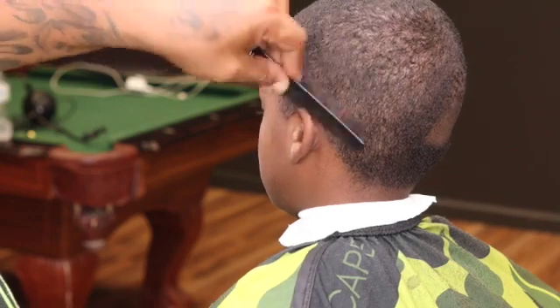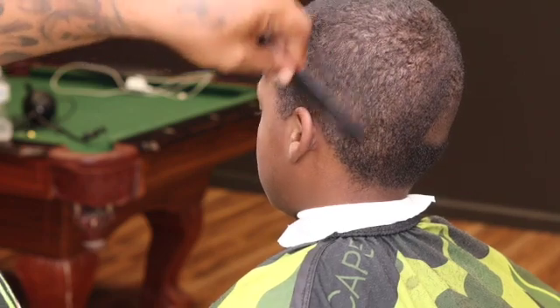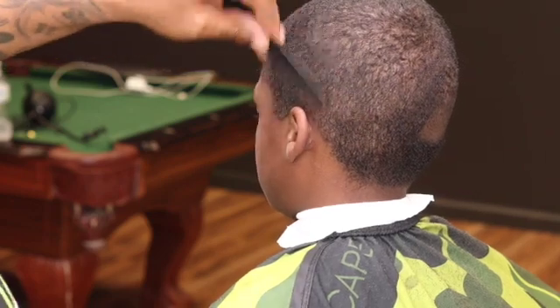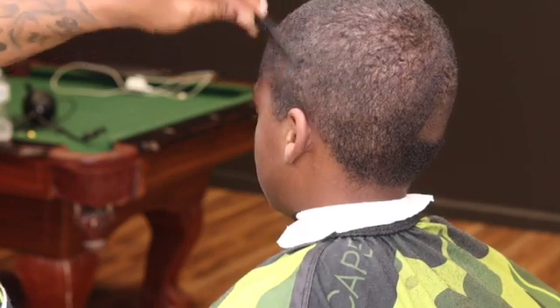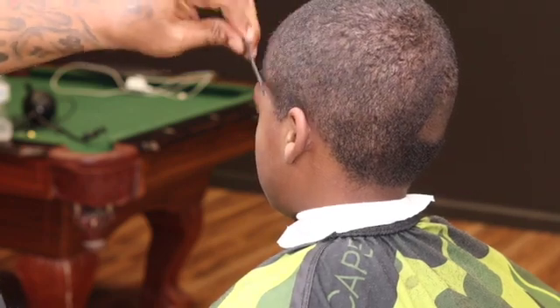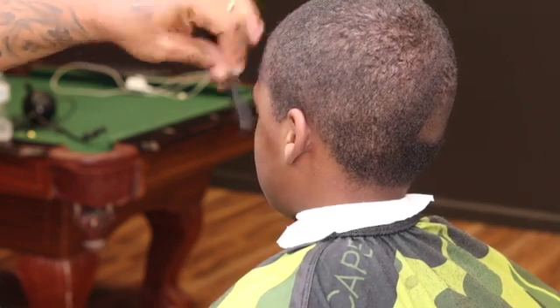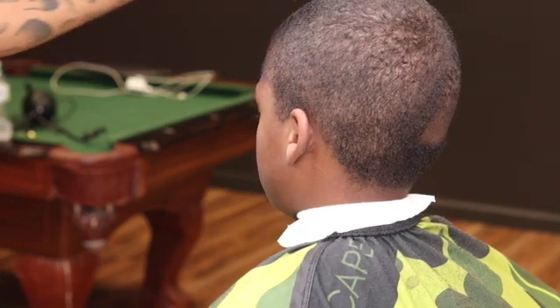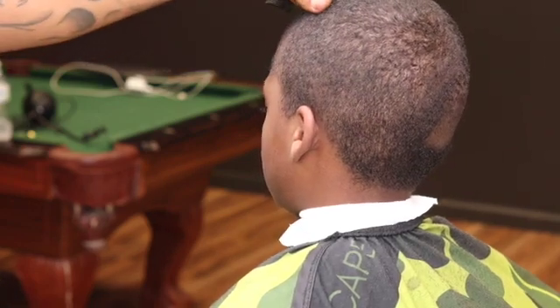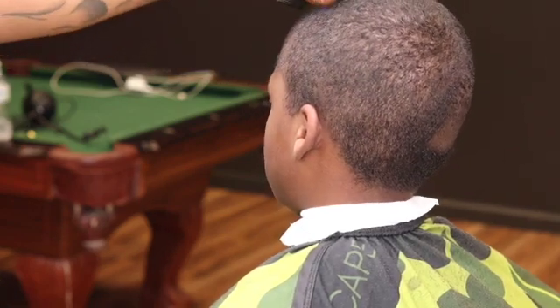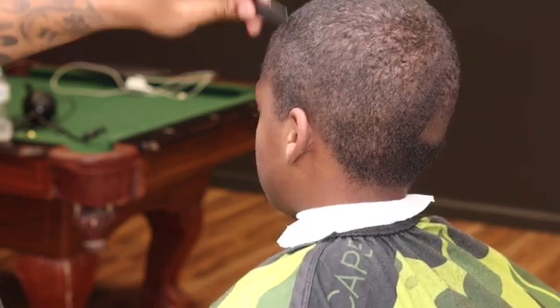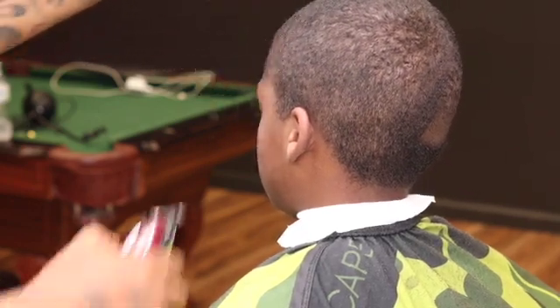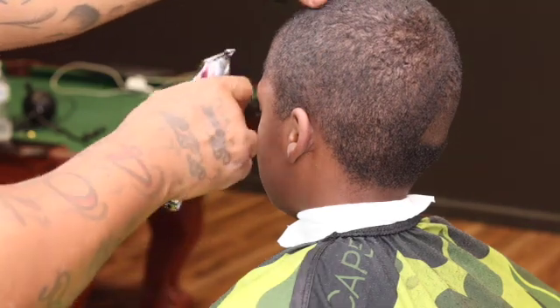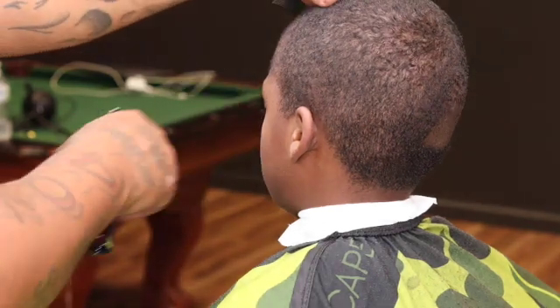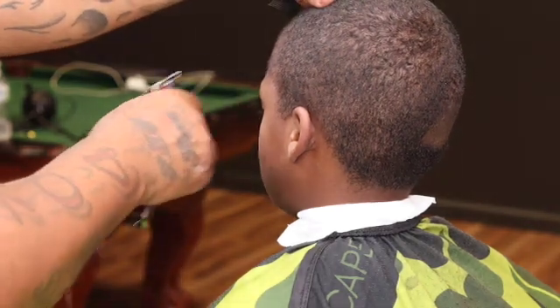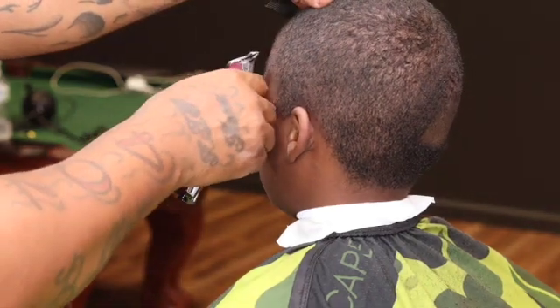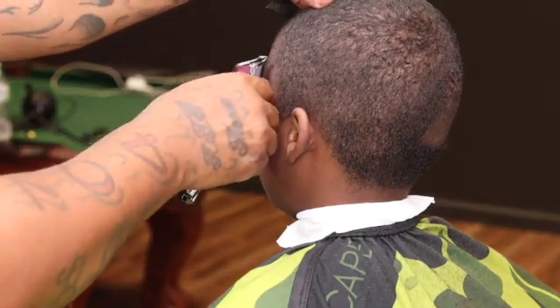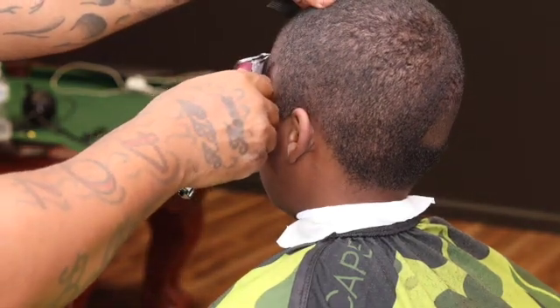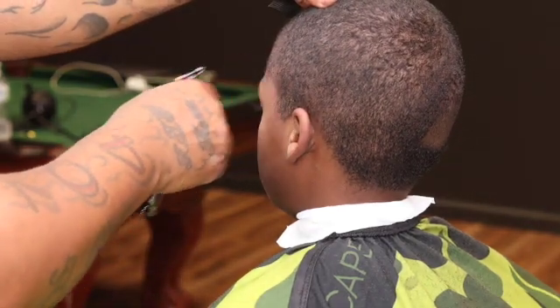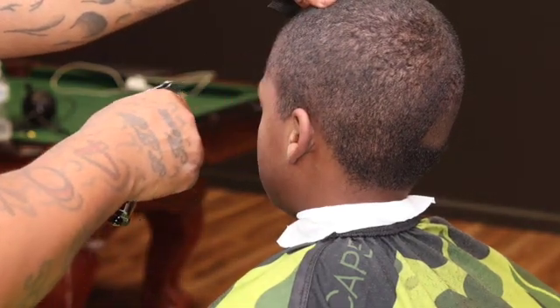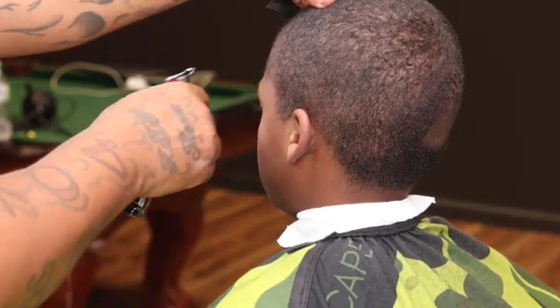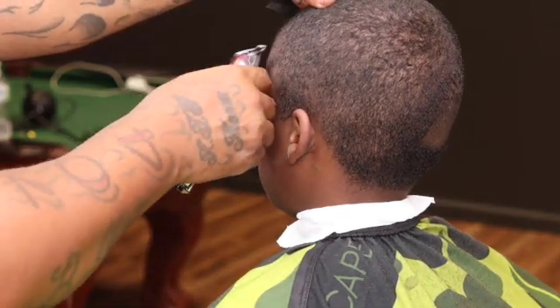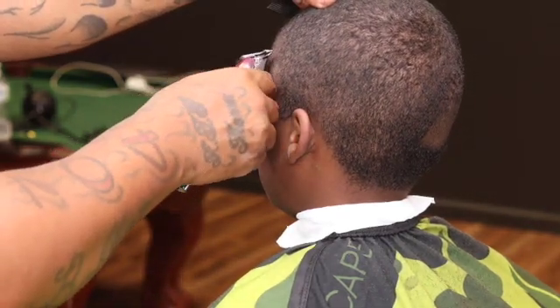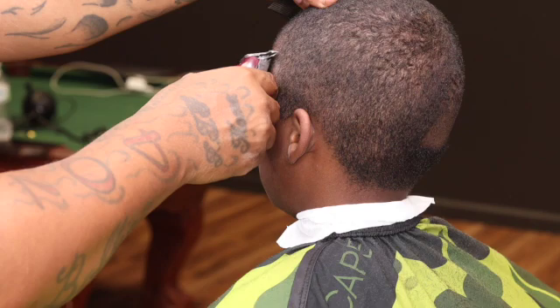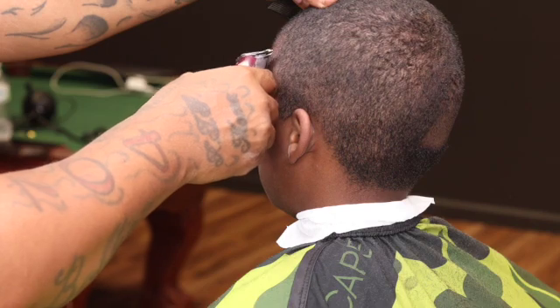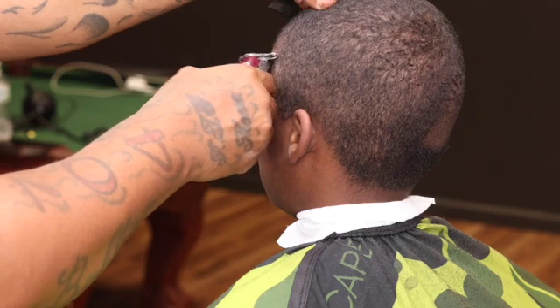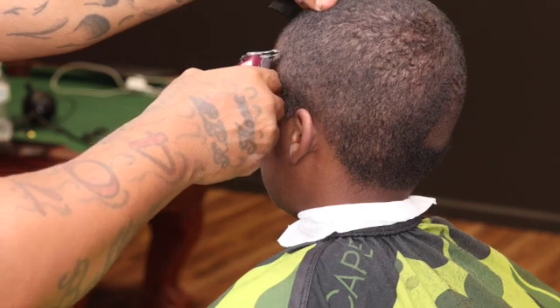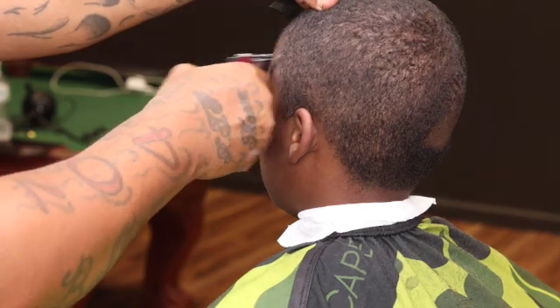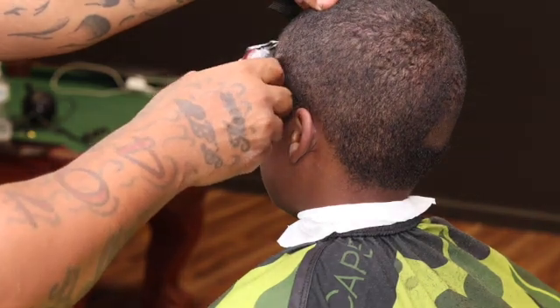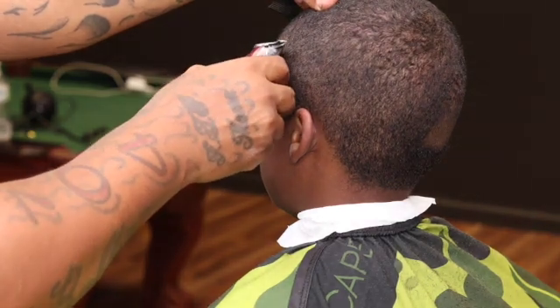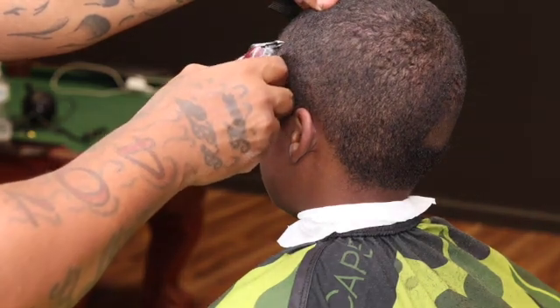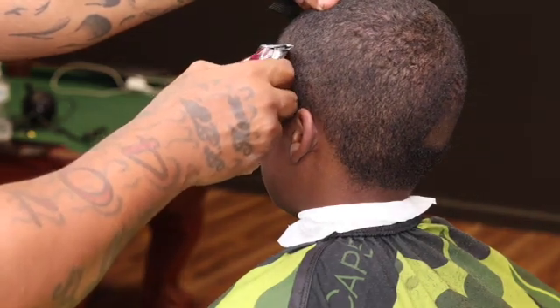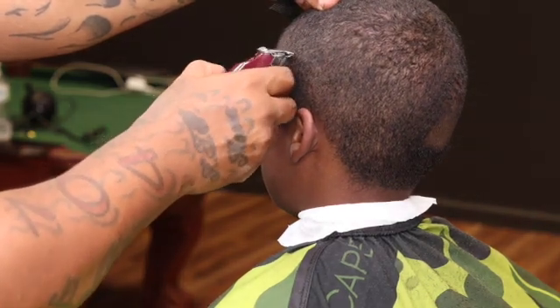It's all about placement — you don't want to start your design too low to where you can't get that fade in. So I like to start mine almost in between the vertical bar and the temple point.